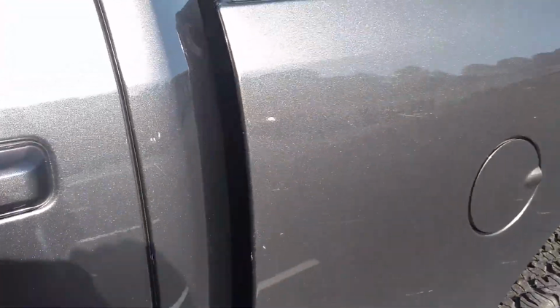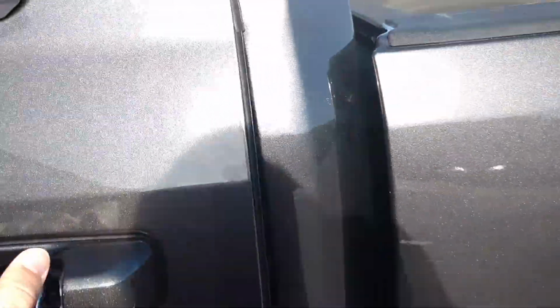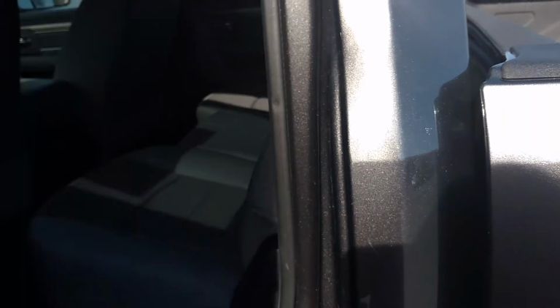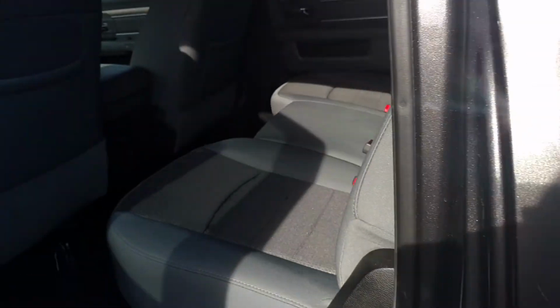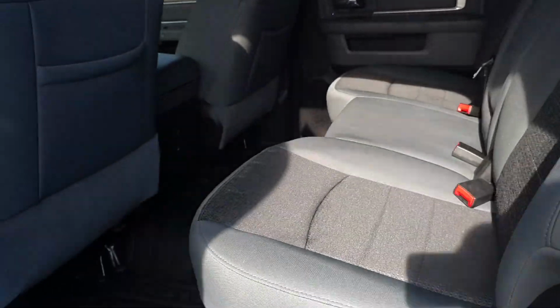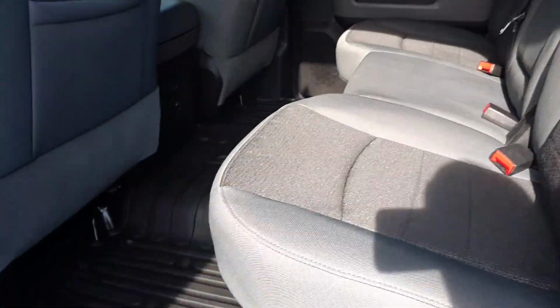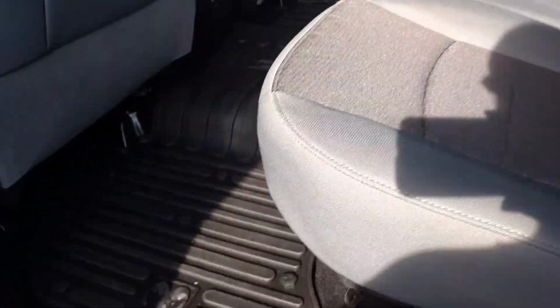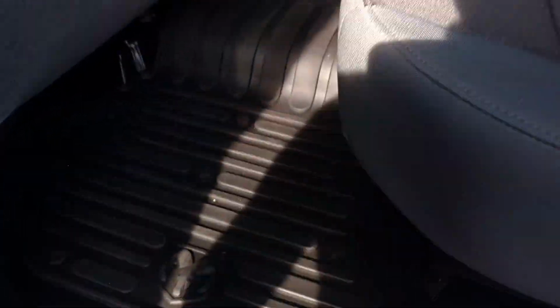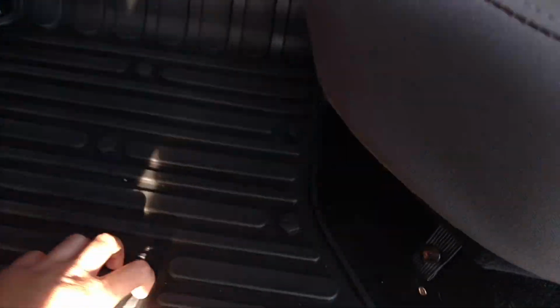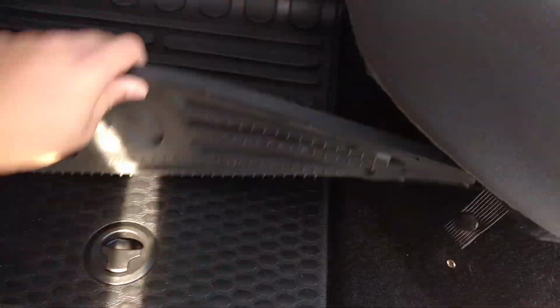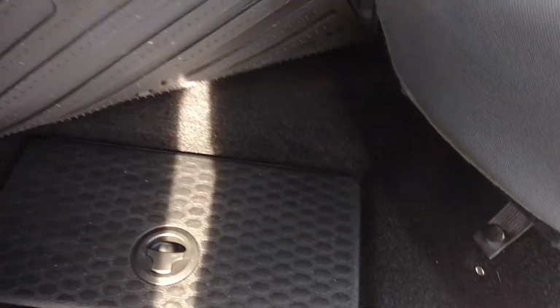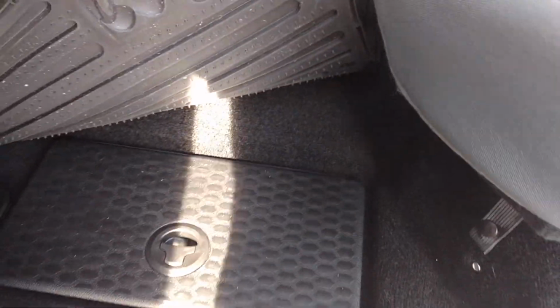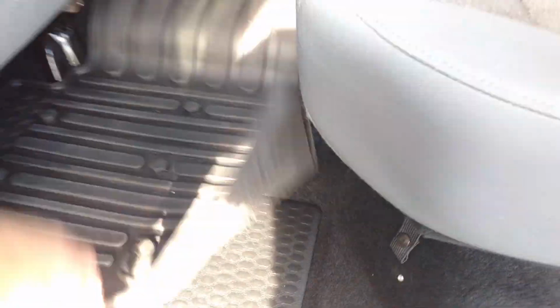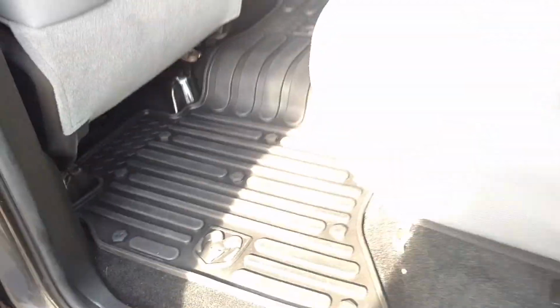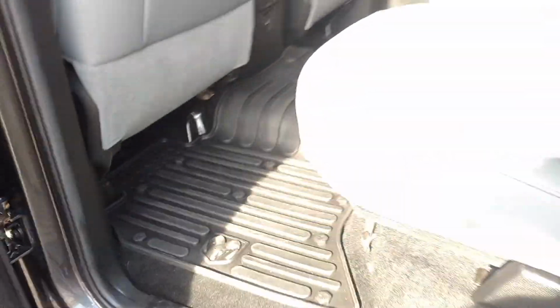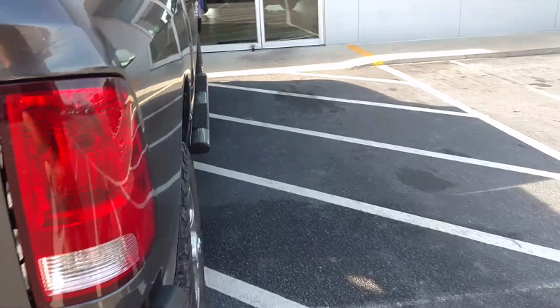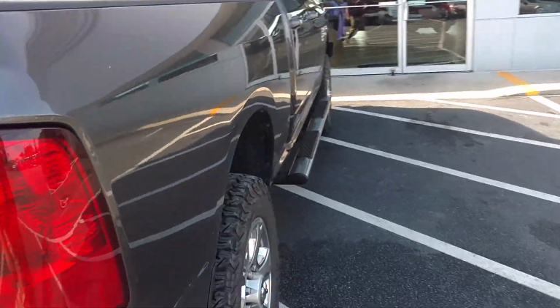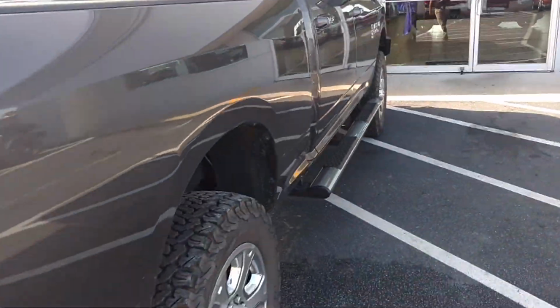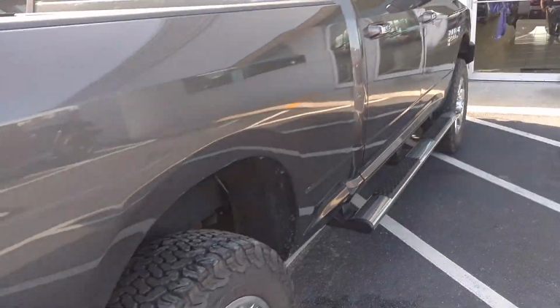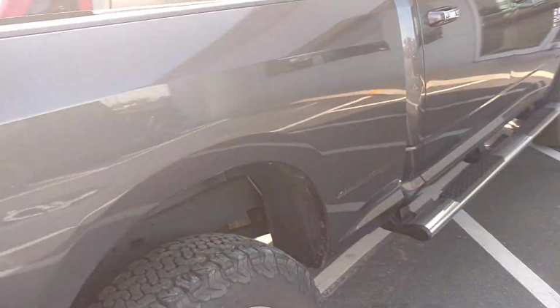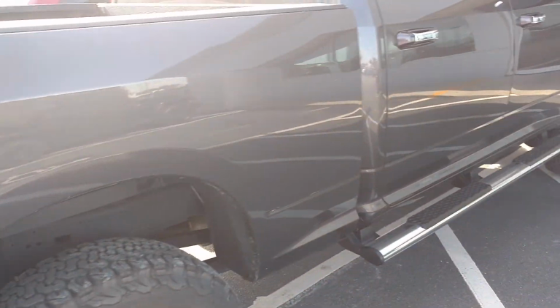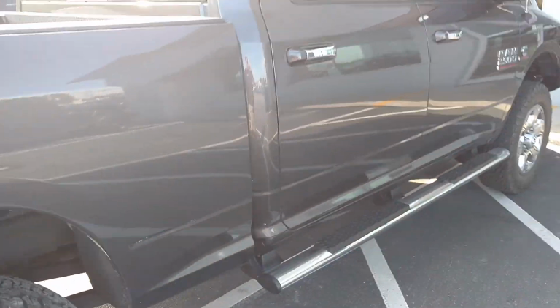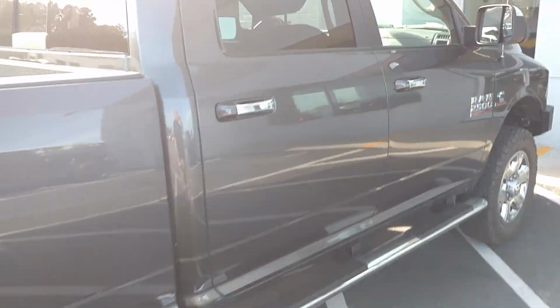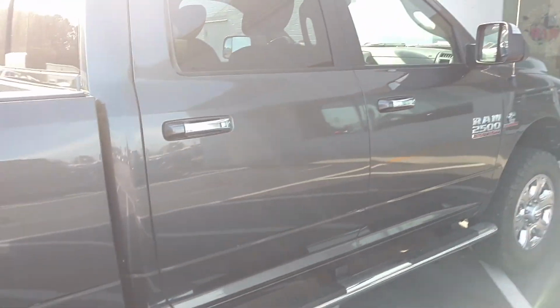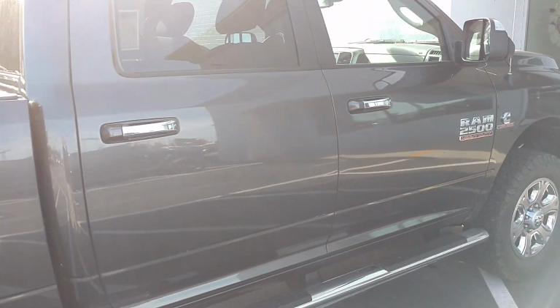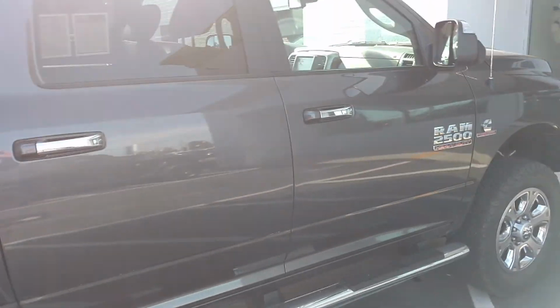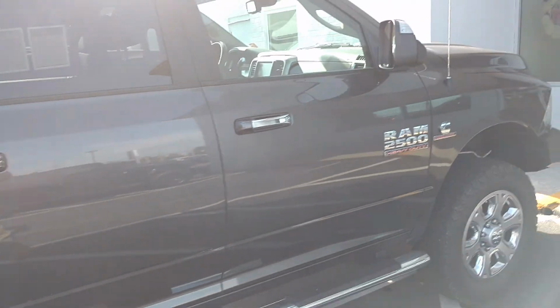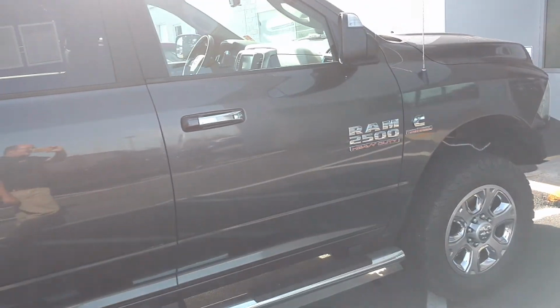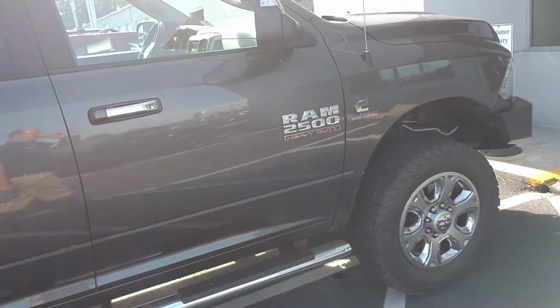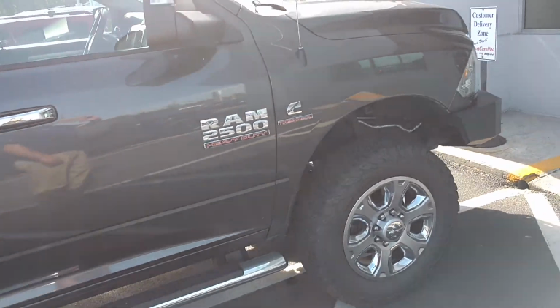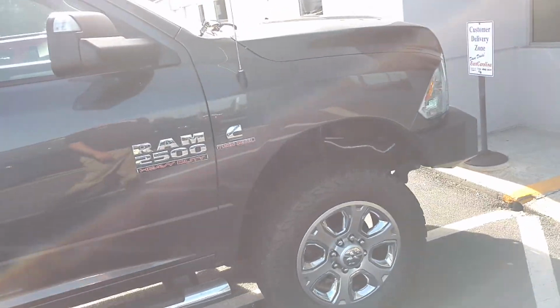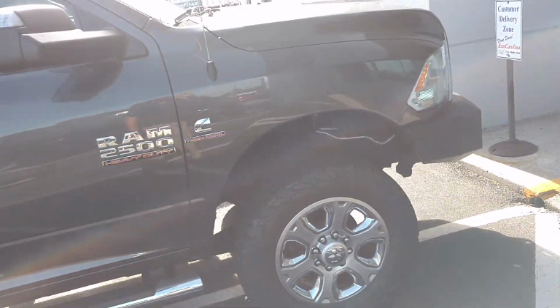It's a crew cab so you've got some space back here and floor storage, as comes with the crew cab Rams. Also has a 6 foot 4 bed with the attachment for the 5th wheel or gooseneck.